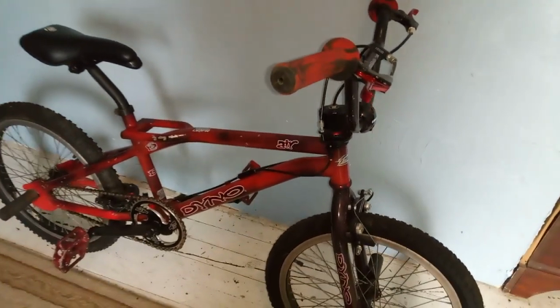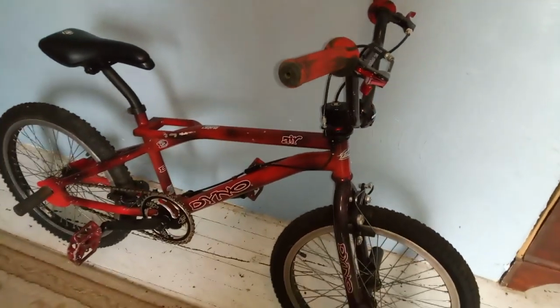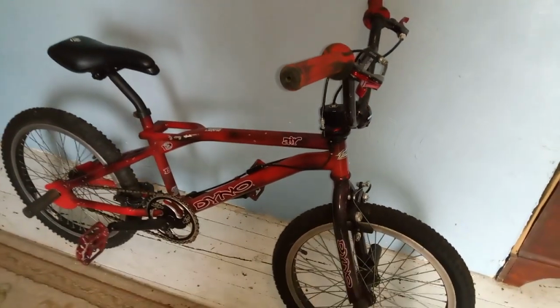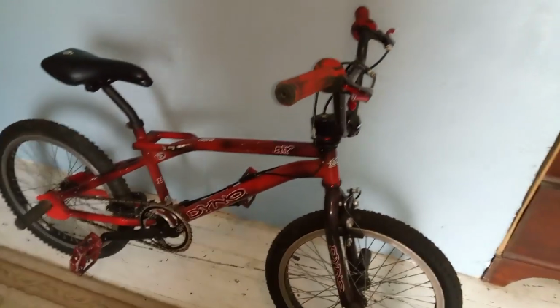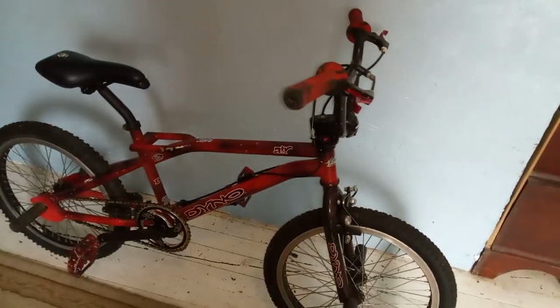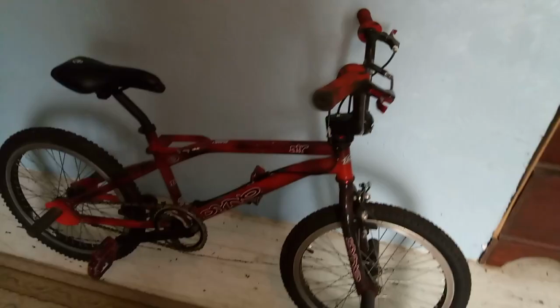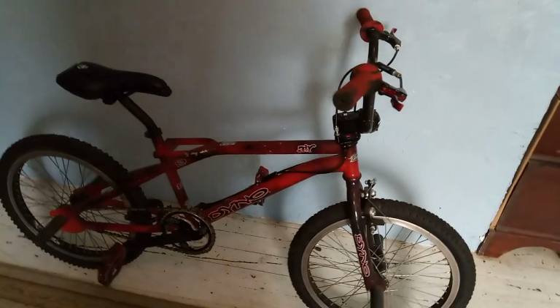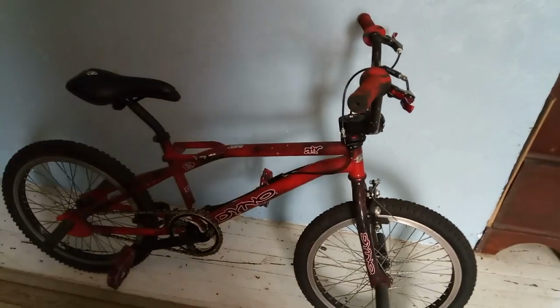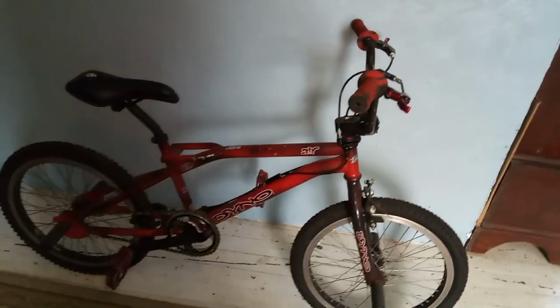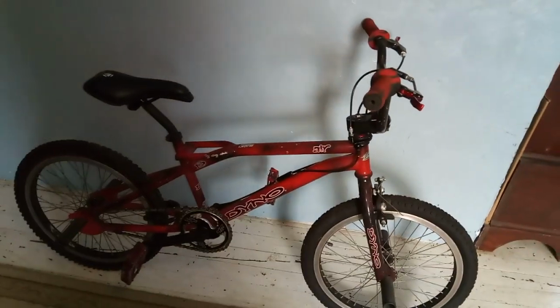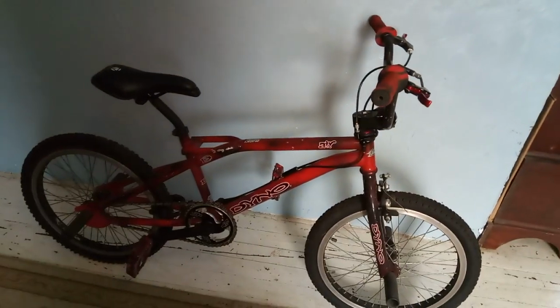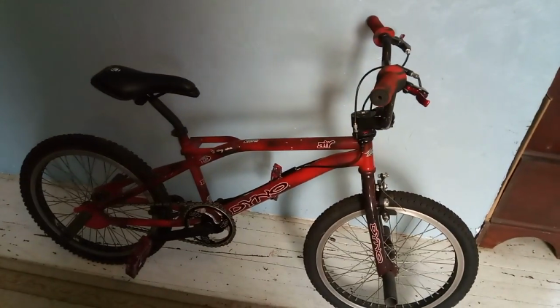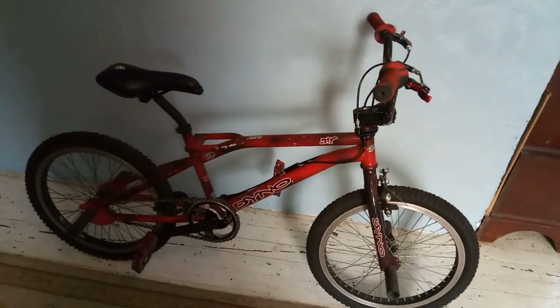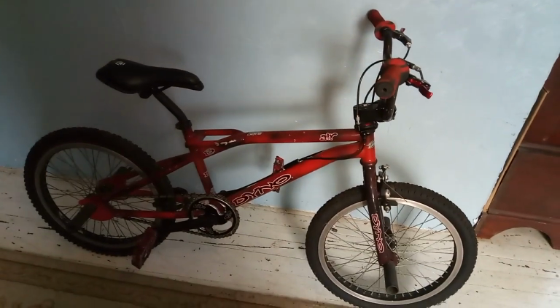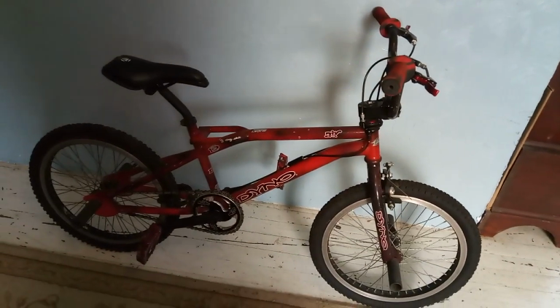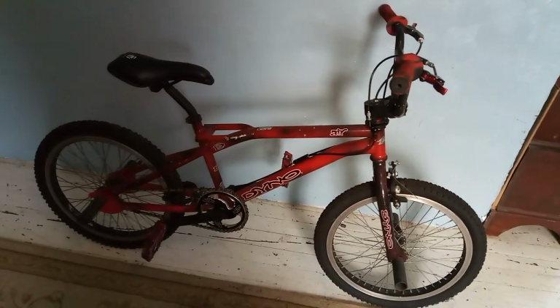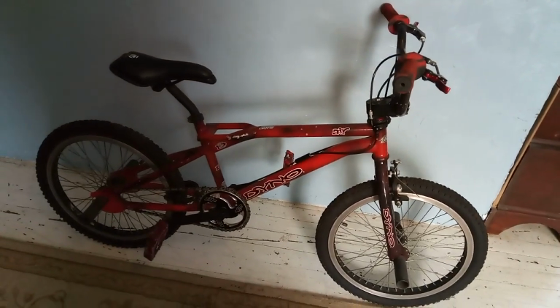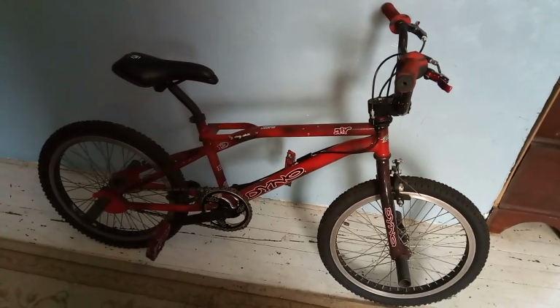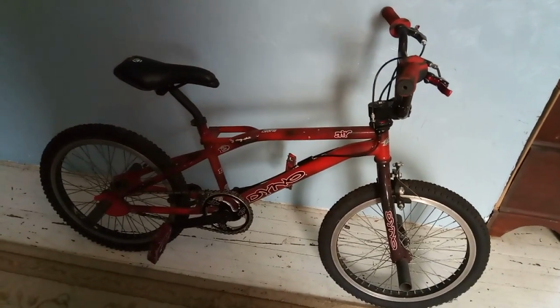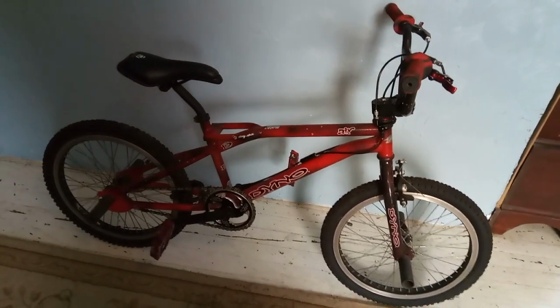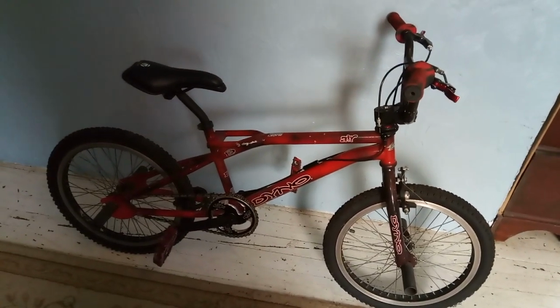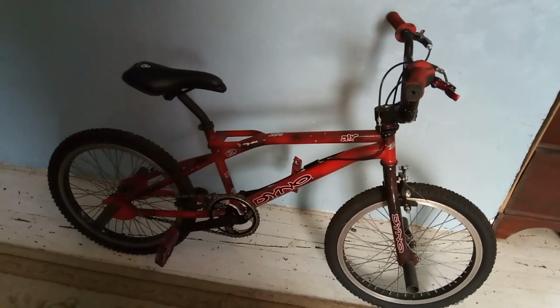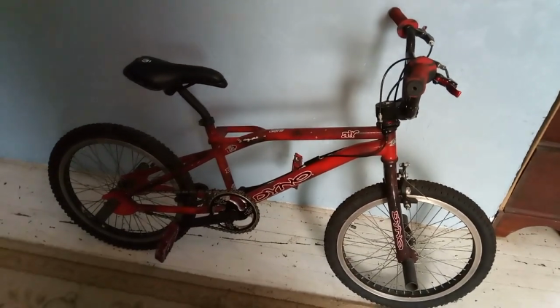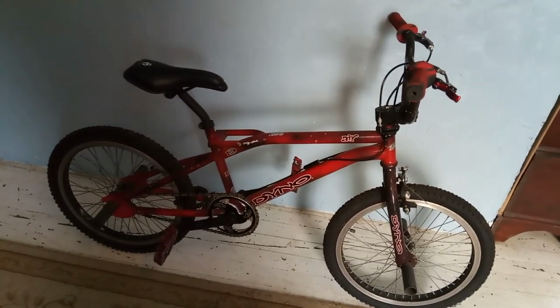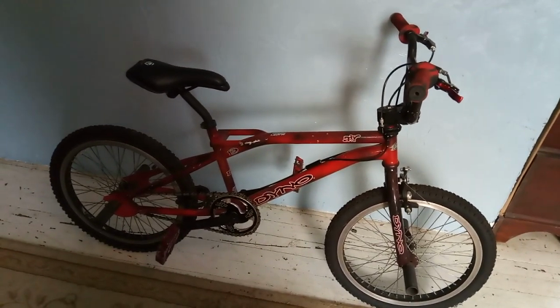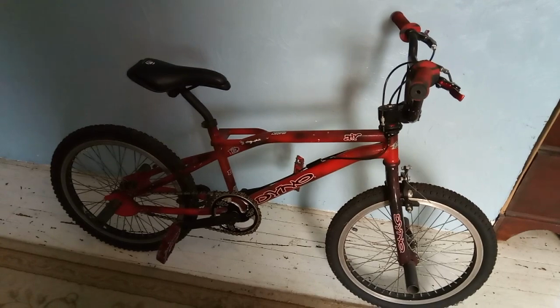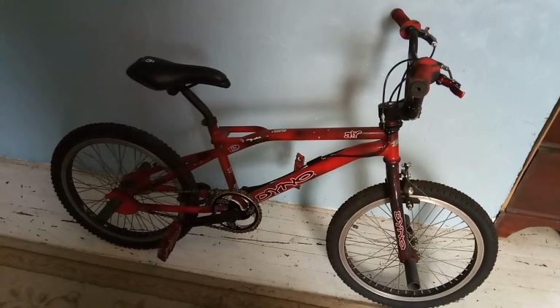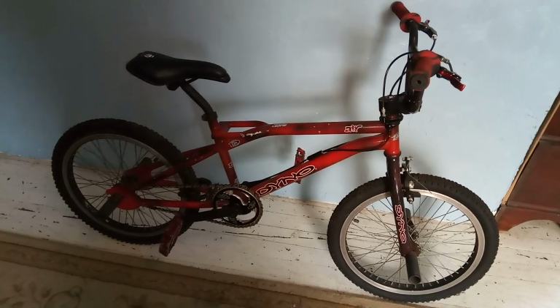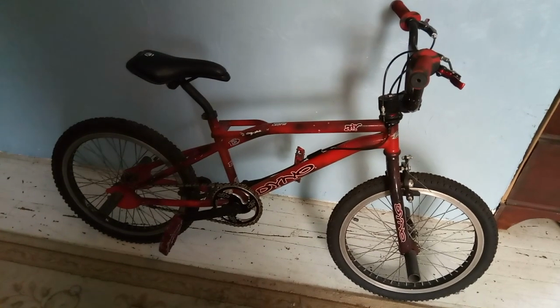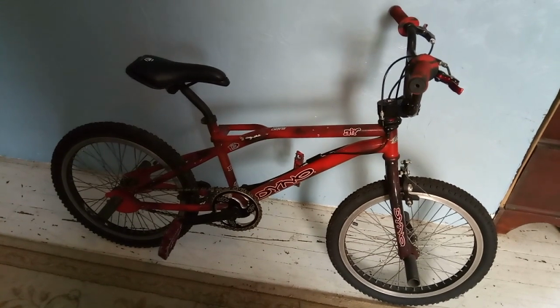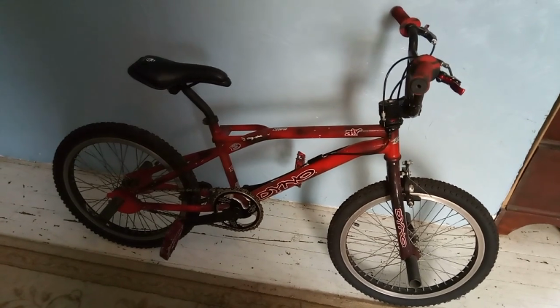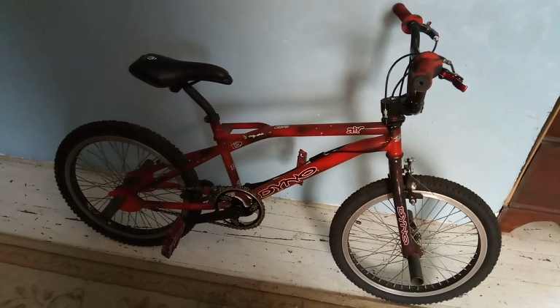I hope you enjoyed my vintage Dyno that I got on trade for a vintage BMX. Don't forget to like and subscribe. Get out there and ride.